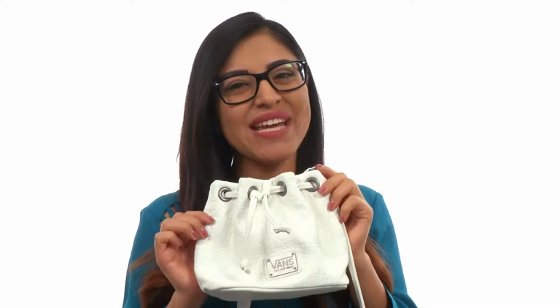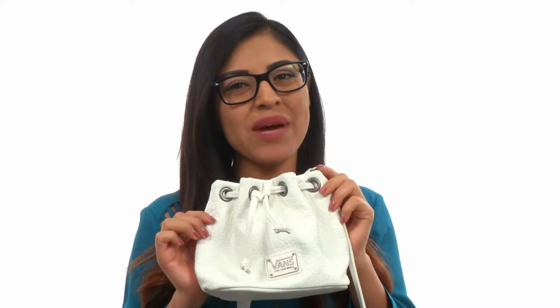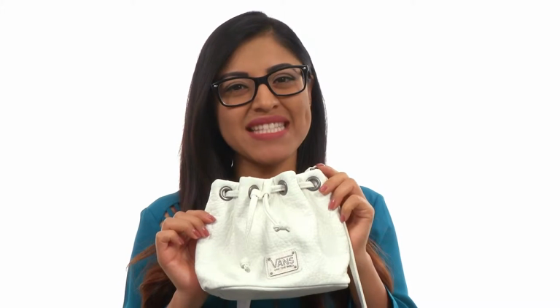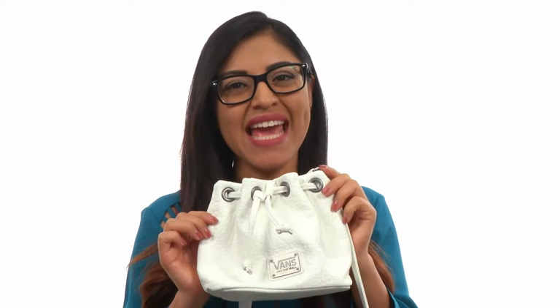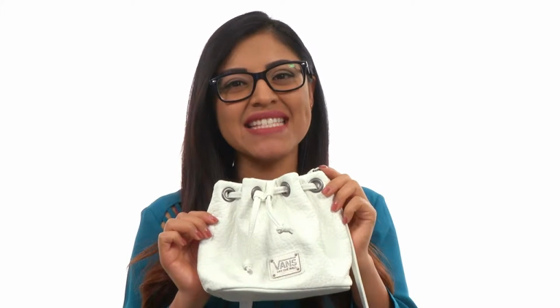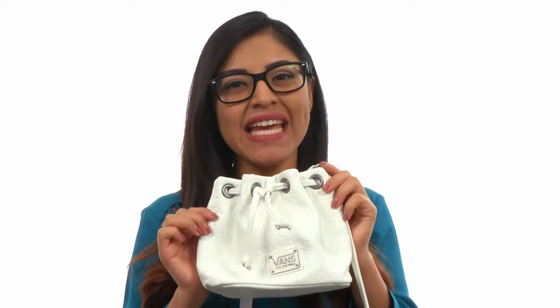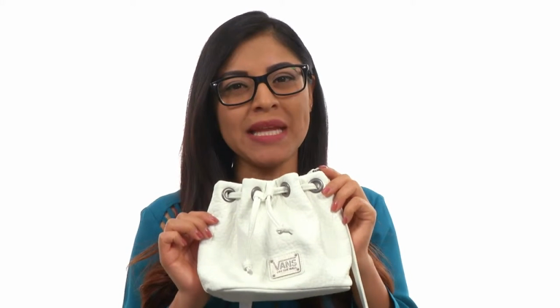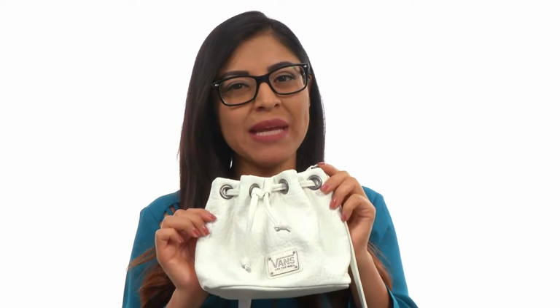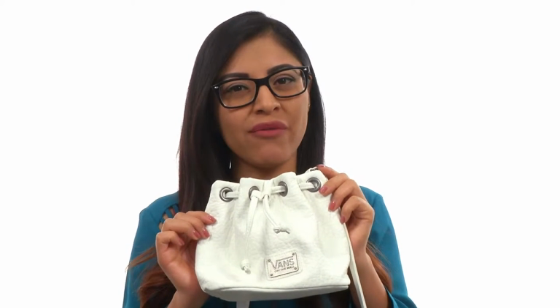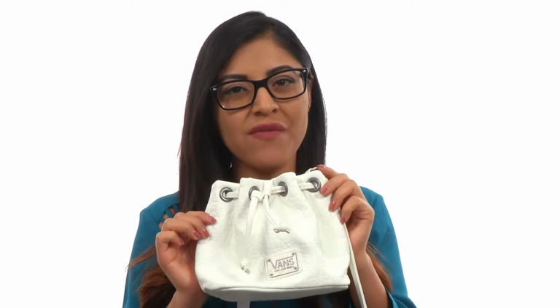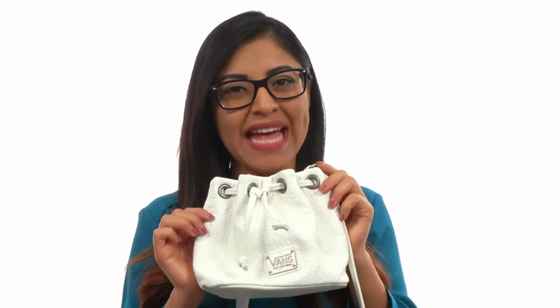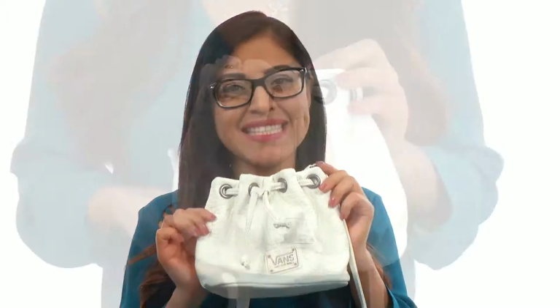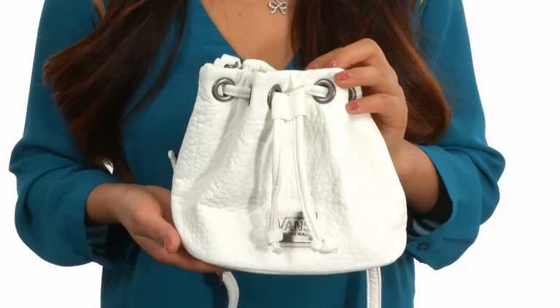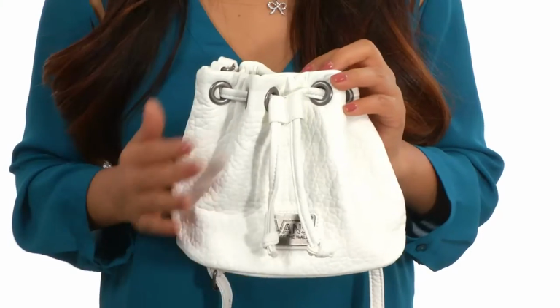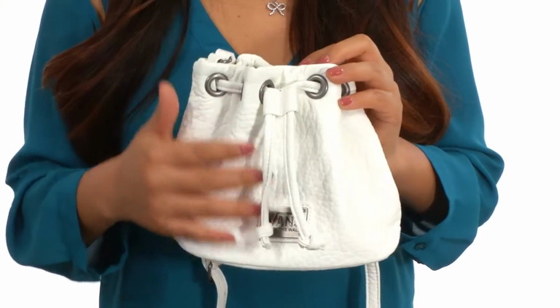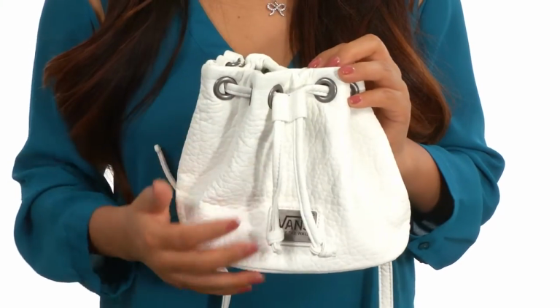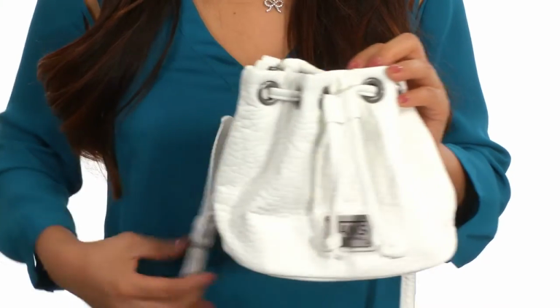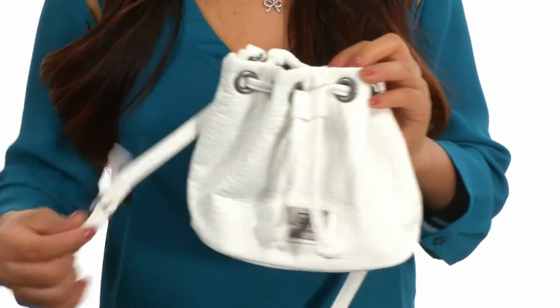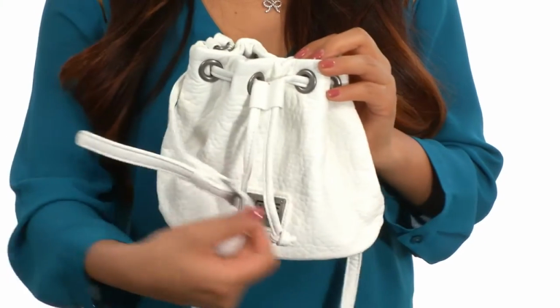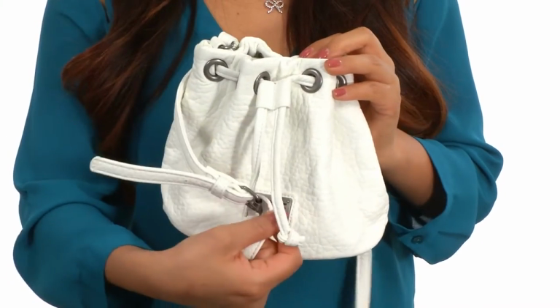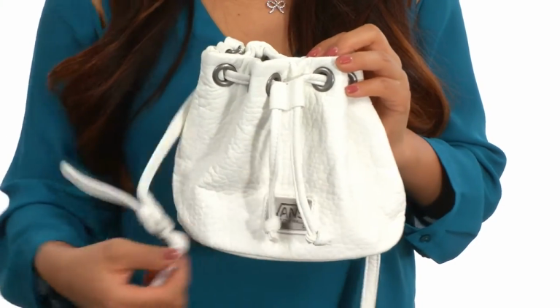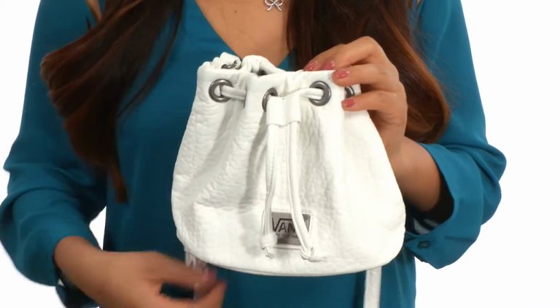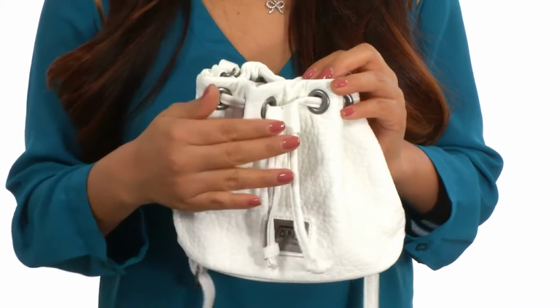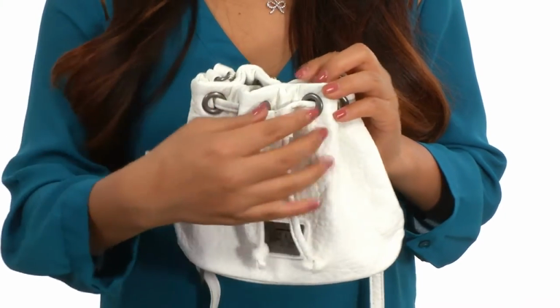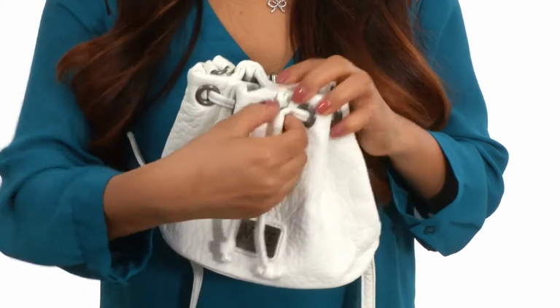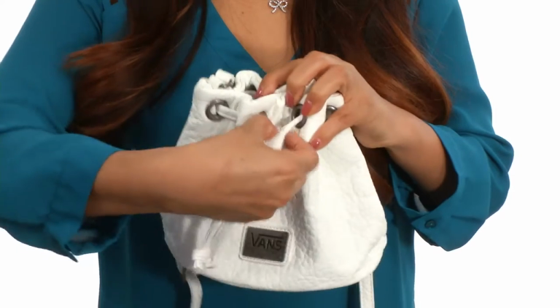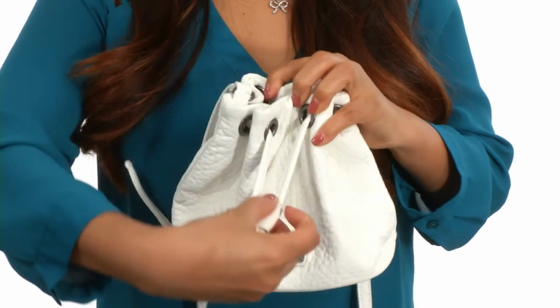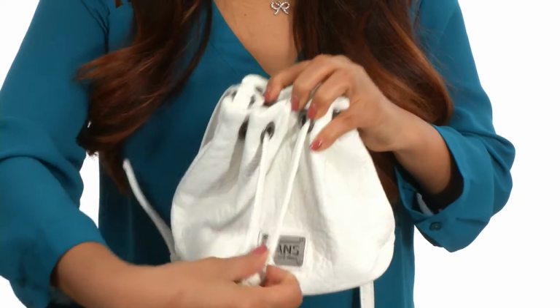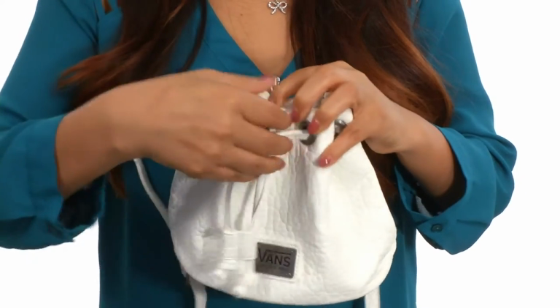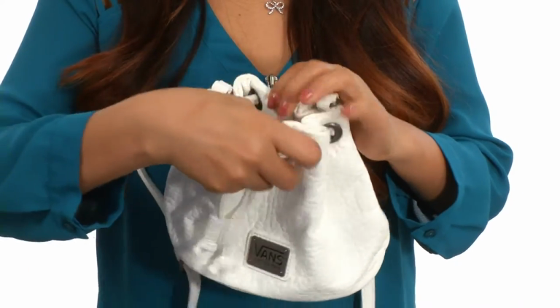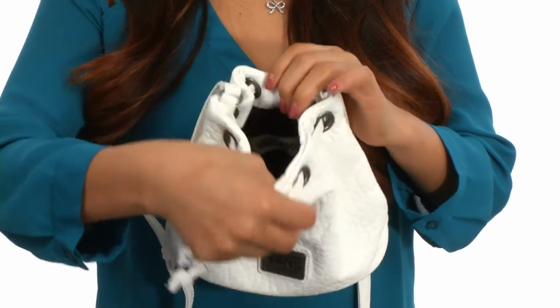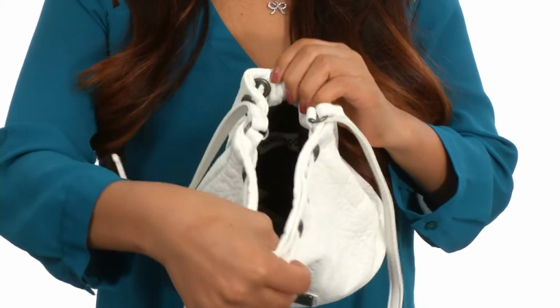Hi everyone, my name is Nellie and this is the Eity Bity Bucket Bag from Vans. This bag is made of faux leather with an adjustable crossbody strap. The main compartment opens up with a drawstring closure, just like so, and it's nicely lined in the interior.